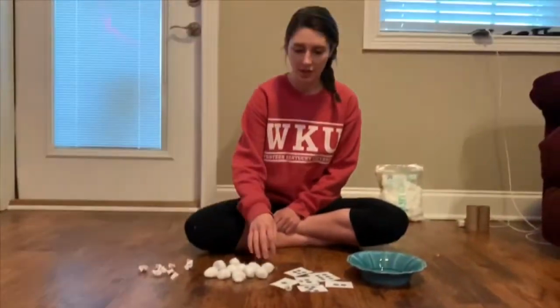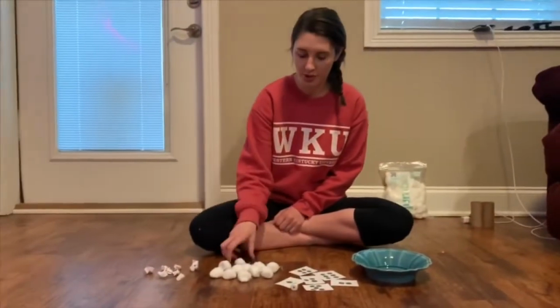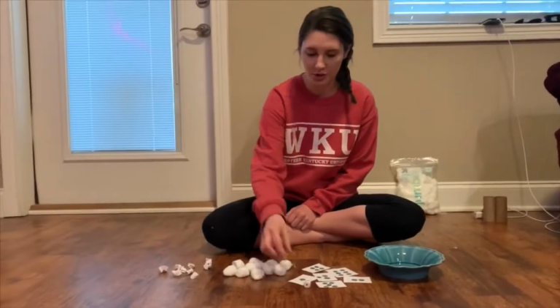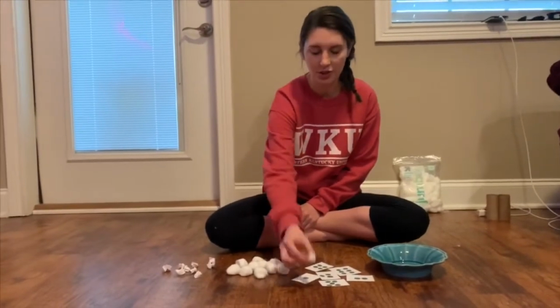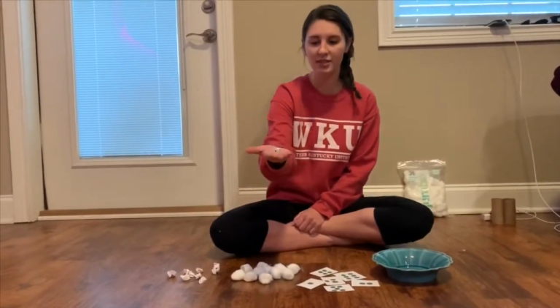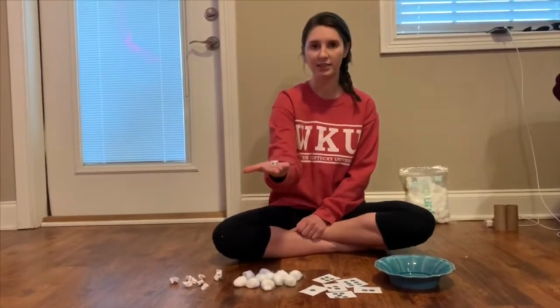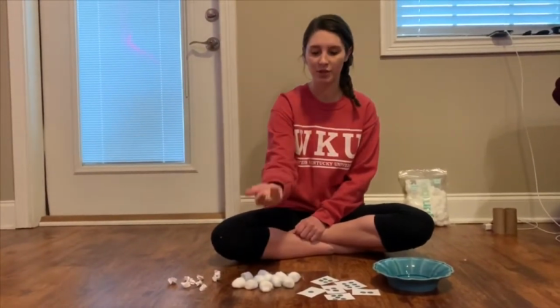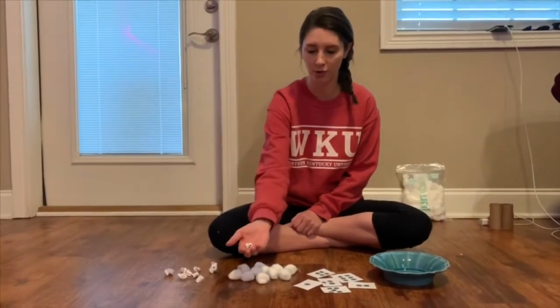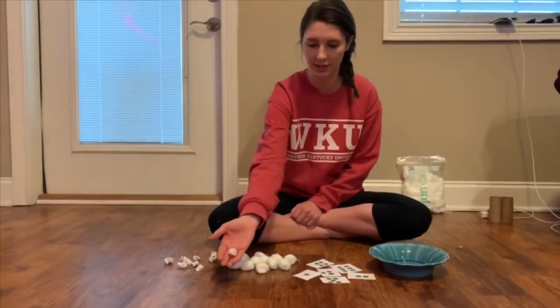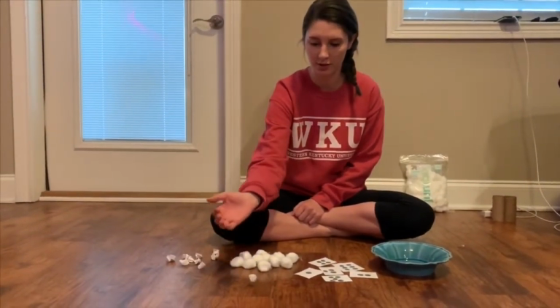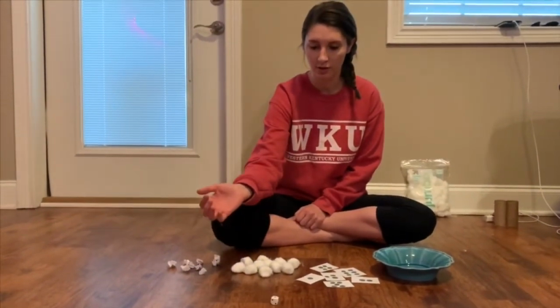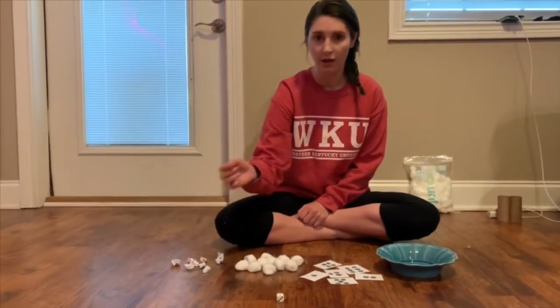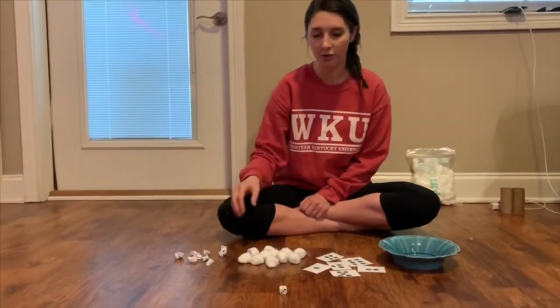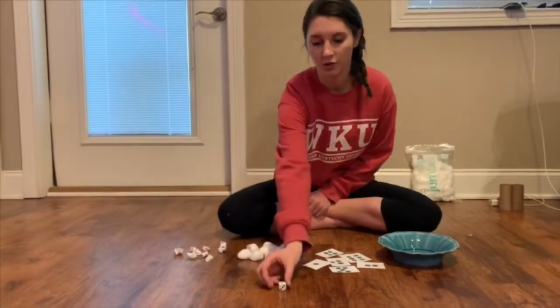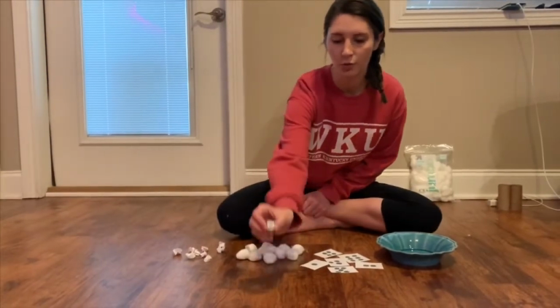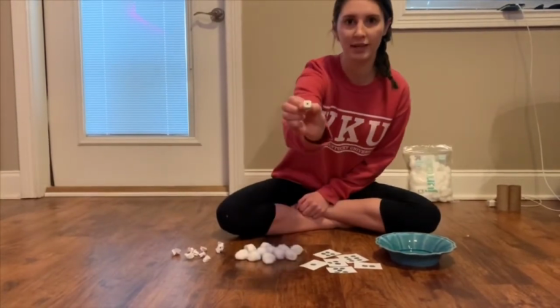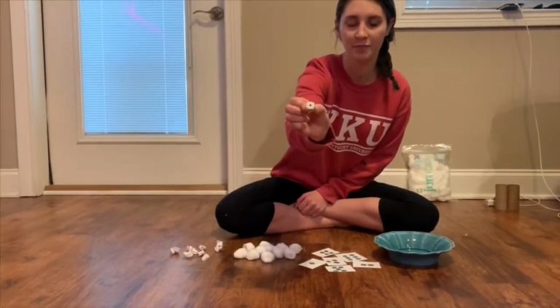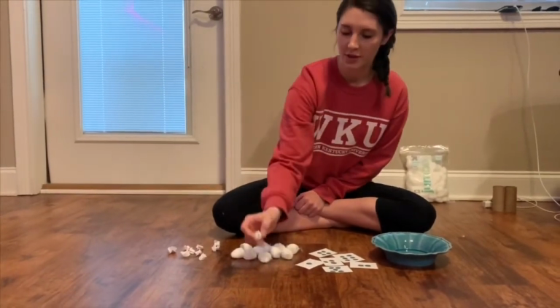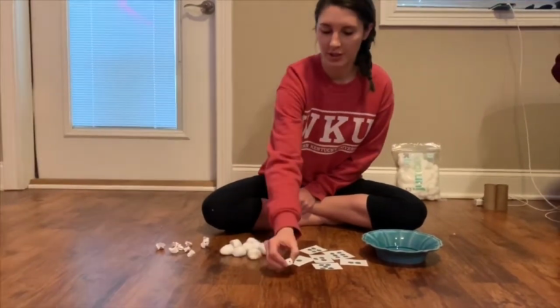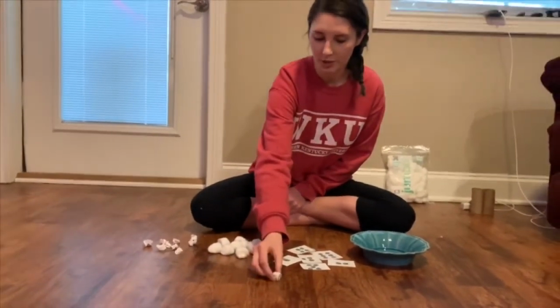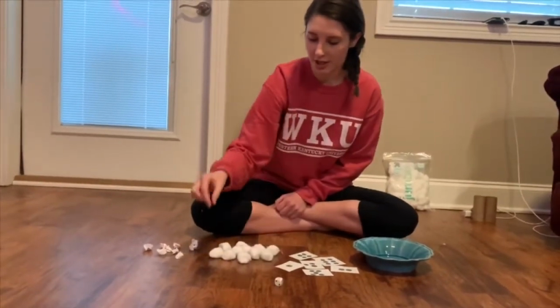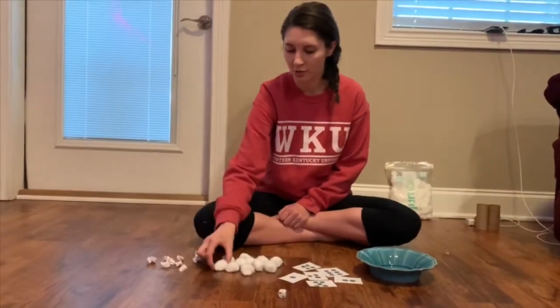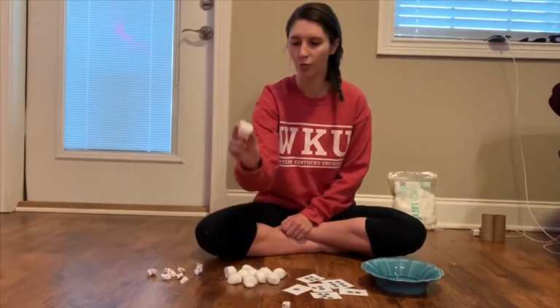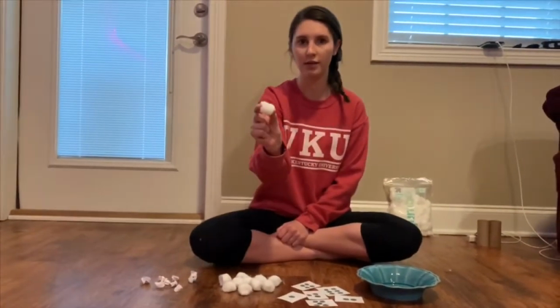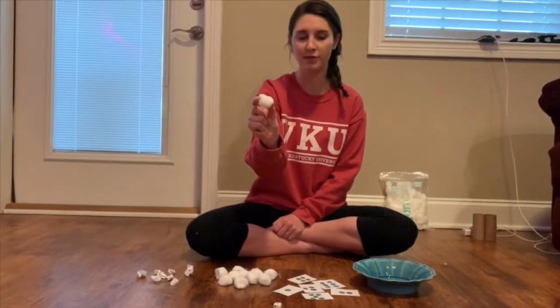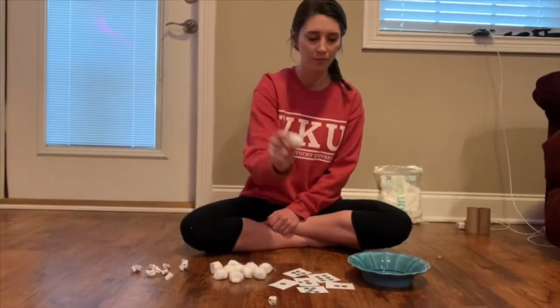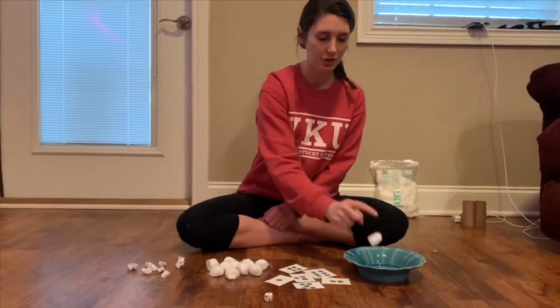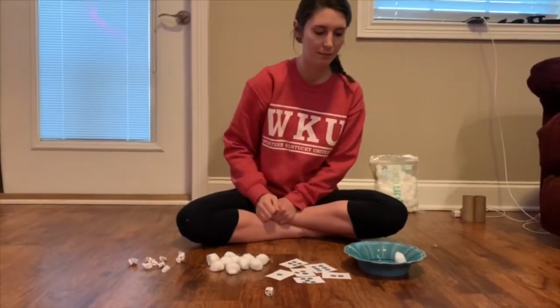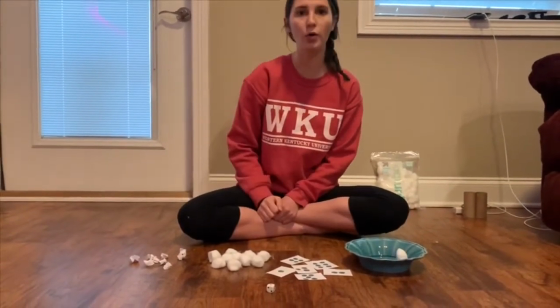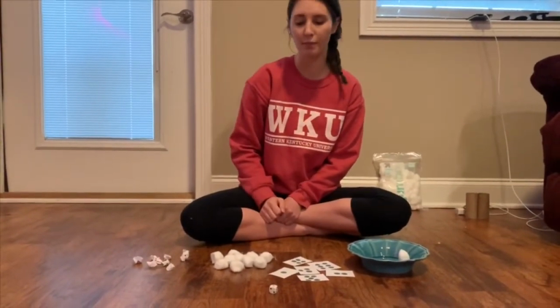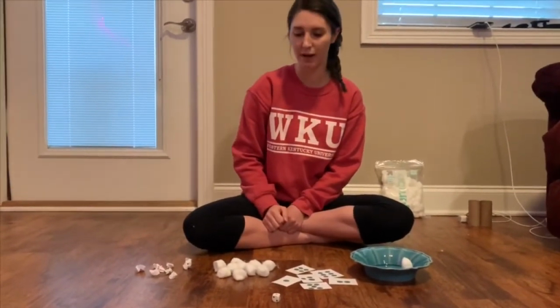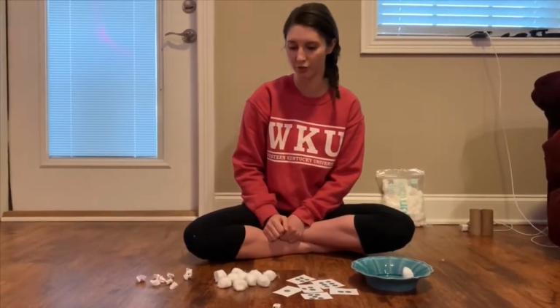So what you're going to do is you're going to have a dice and you're going to roll the dice. I rolled one. So you're going to count with your child one piece of wool, and you can put it in a bowl, a cup, or just a pile on the floor.